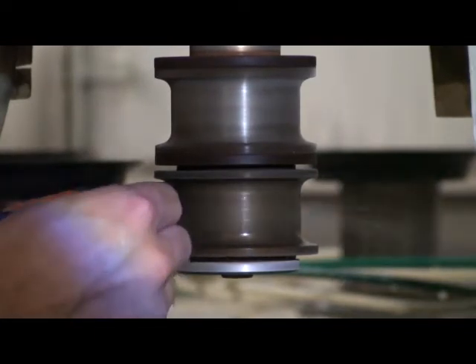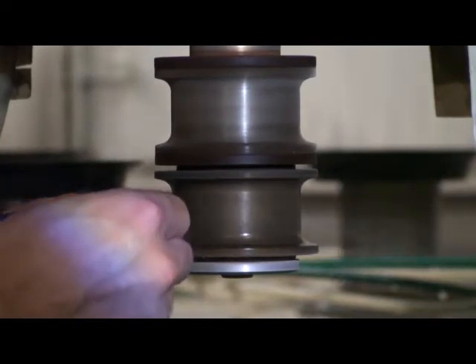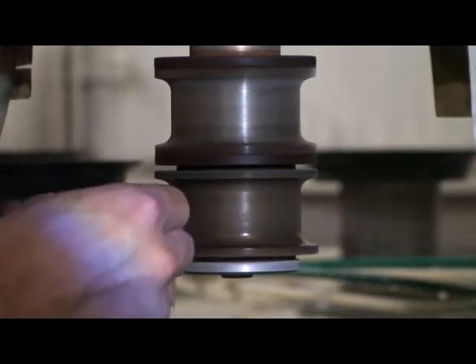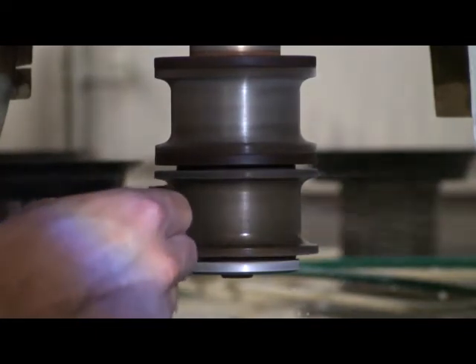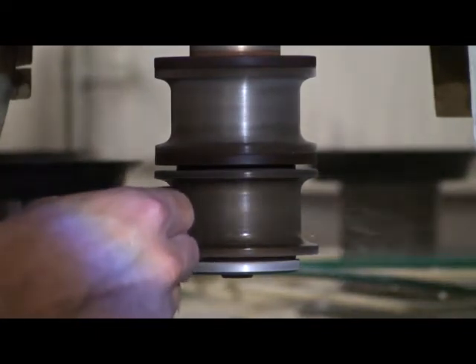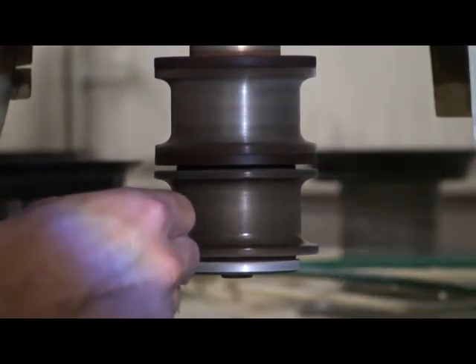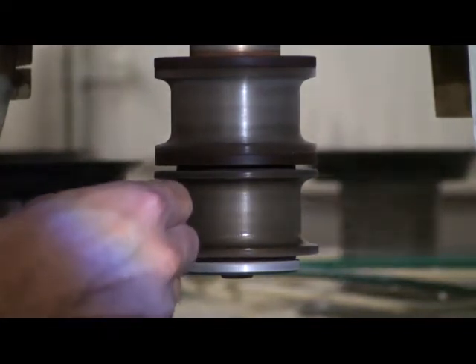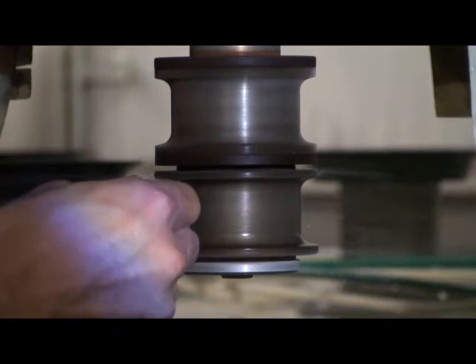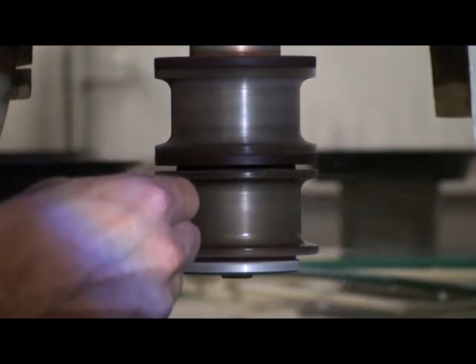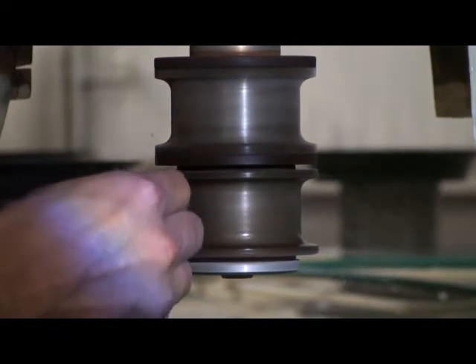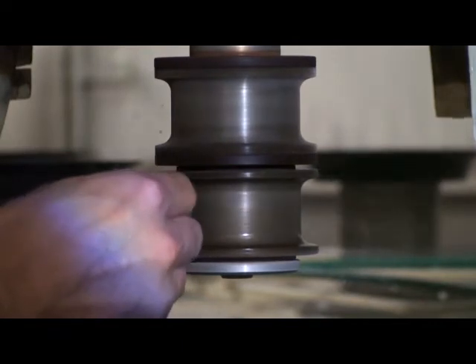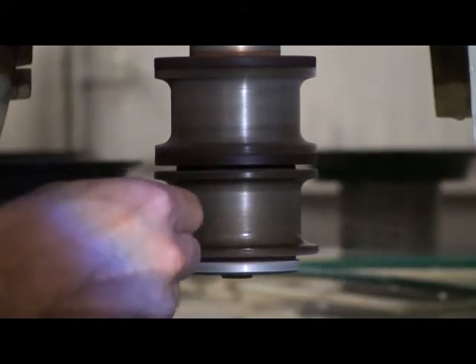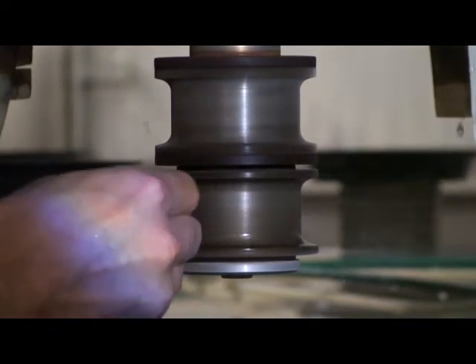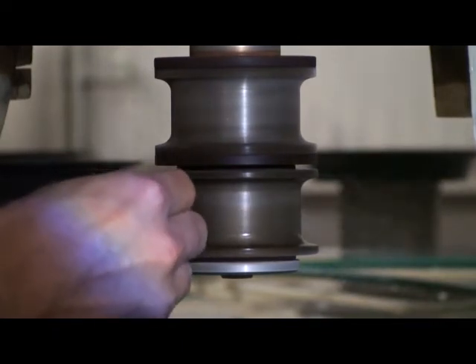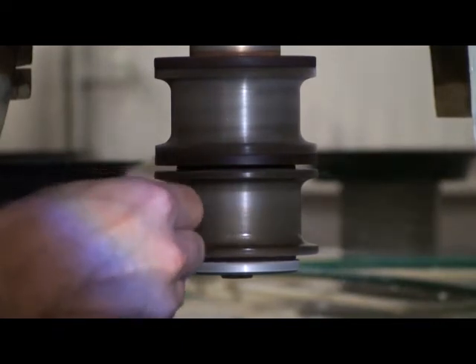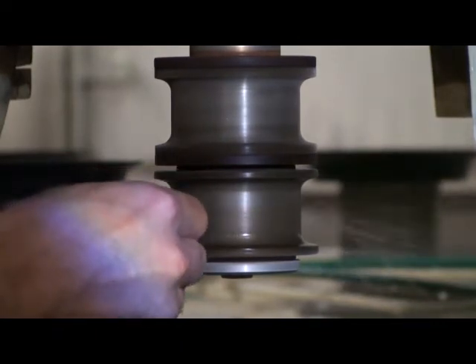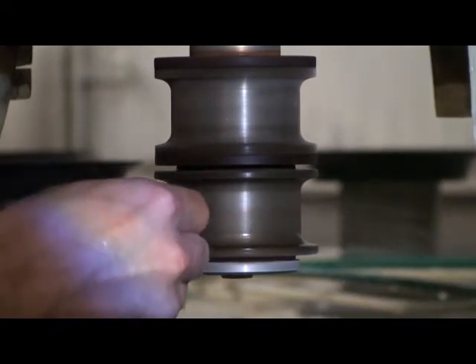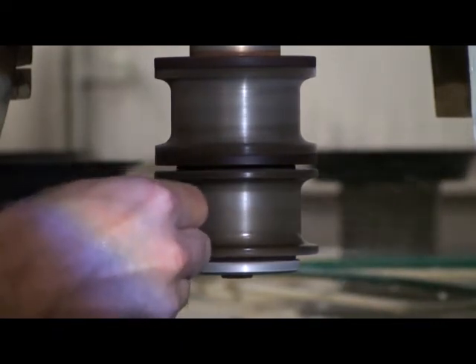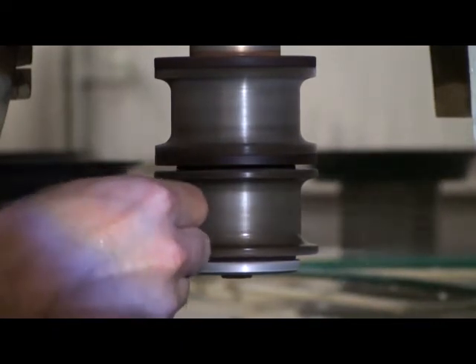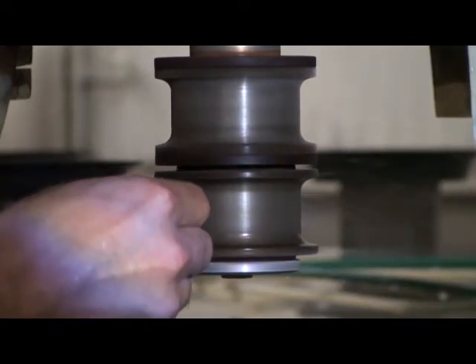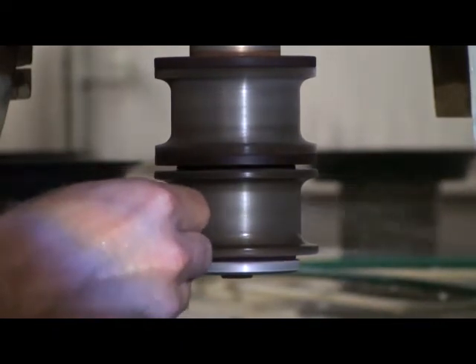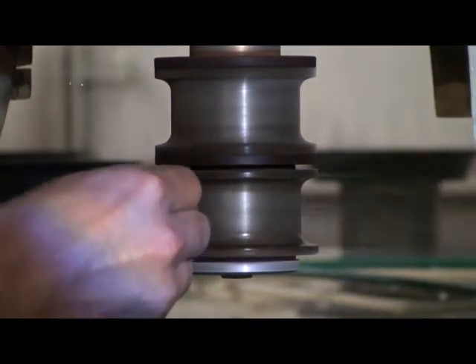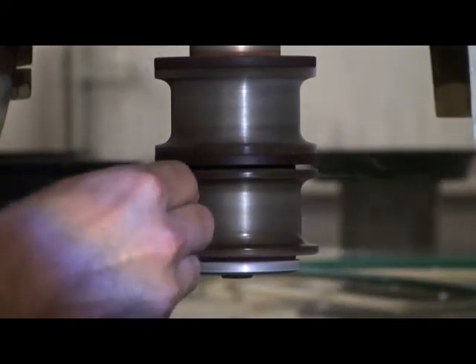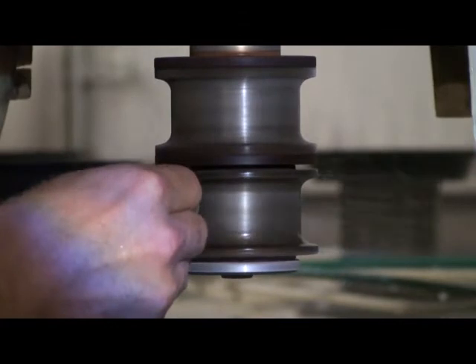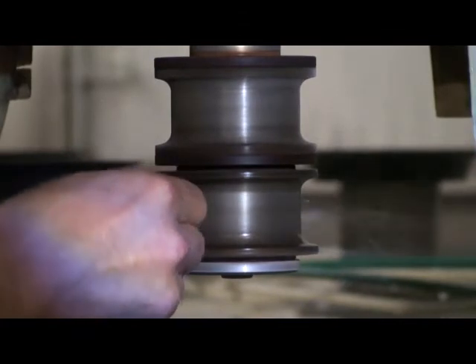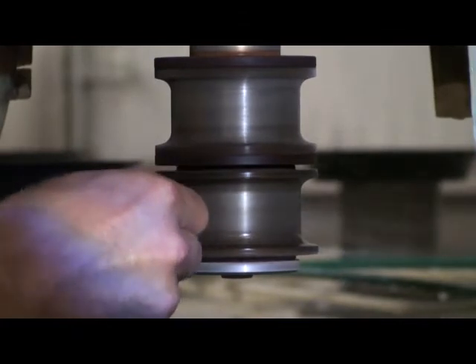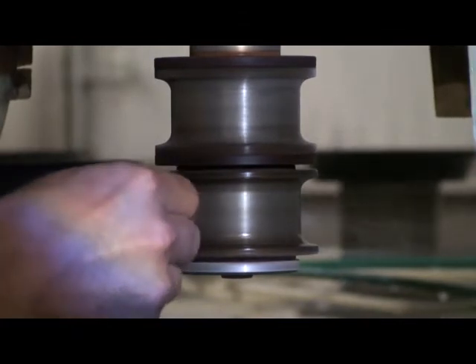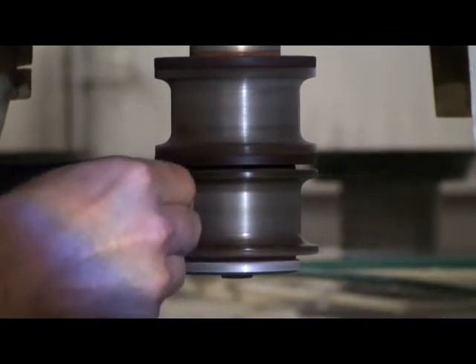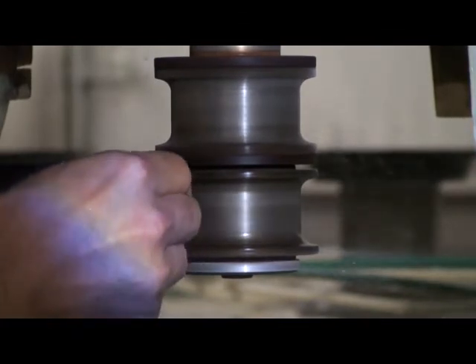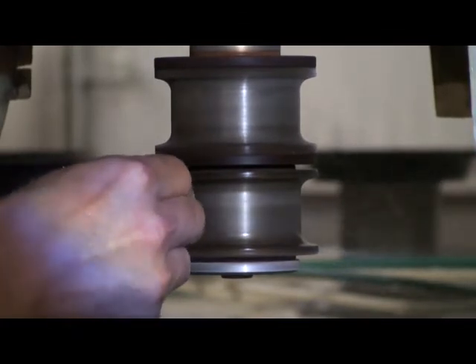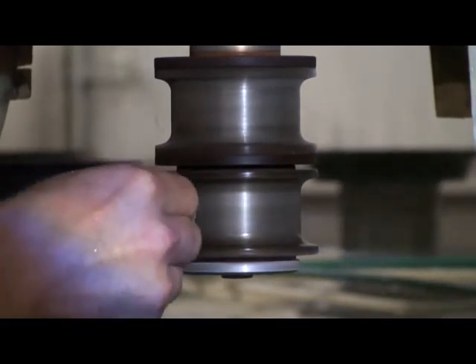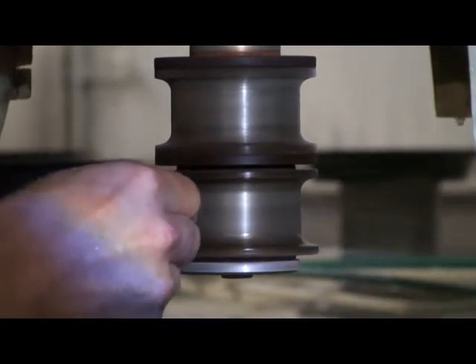During the dressing process, make sure that water is being used to keep the diamond wheels cool. To avoid damaging the wheel, make sure to oscillate the dressing stick during this process.